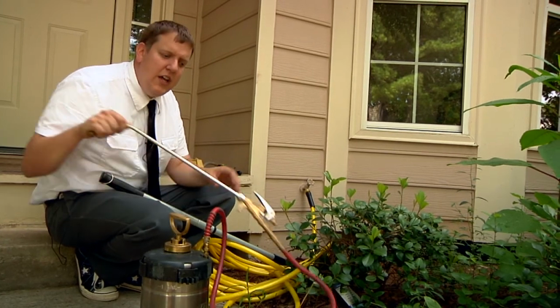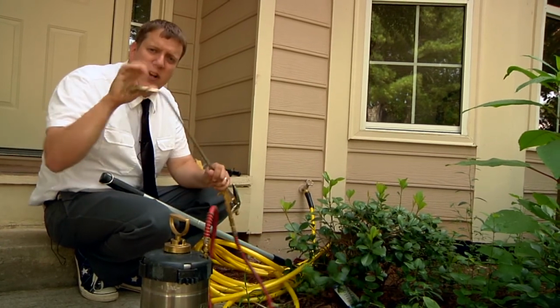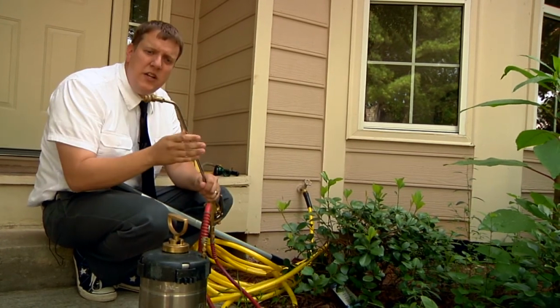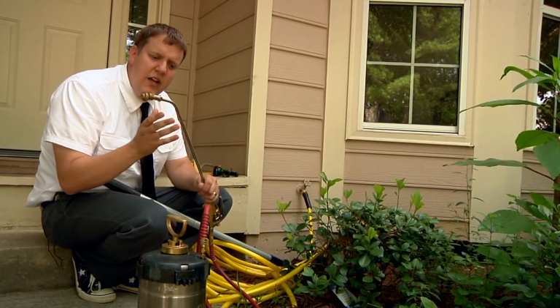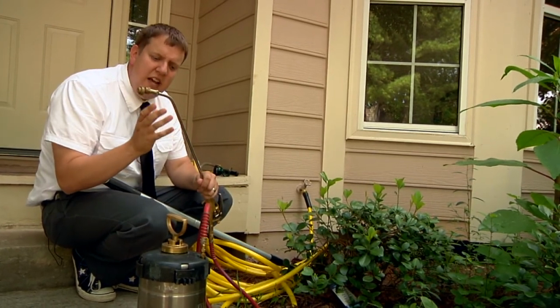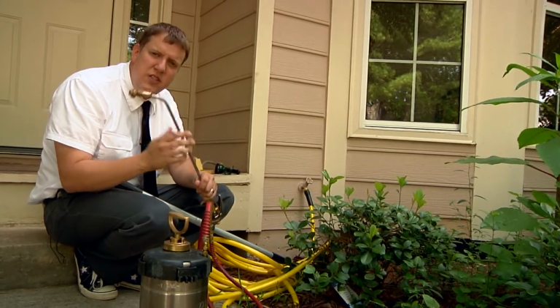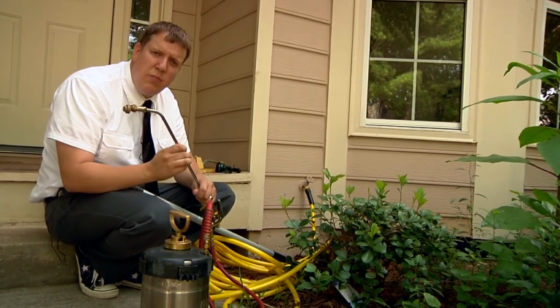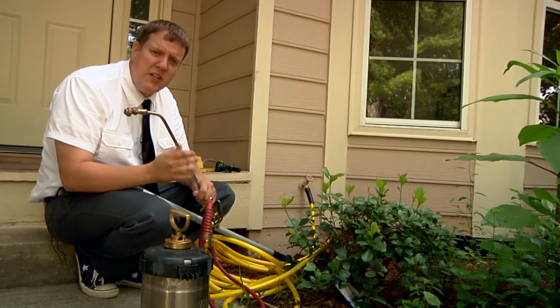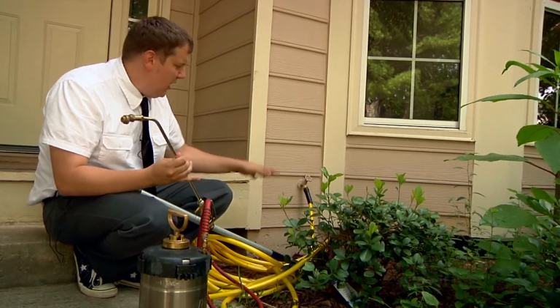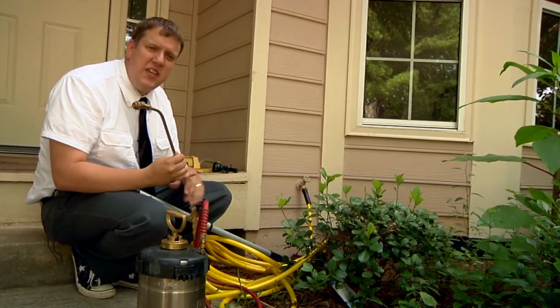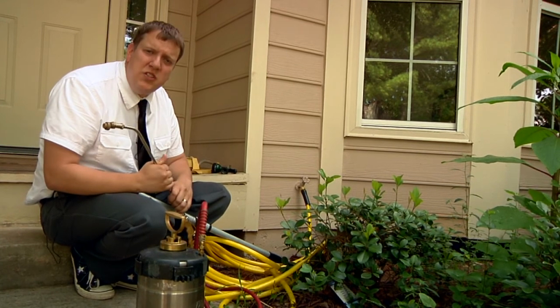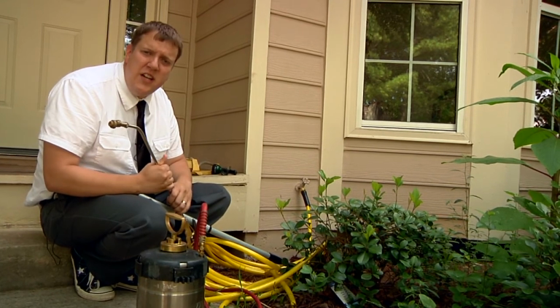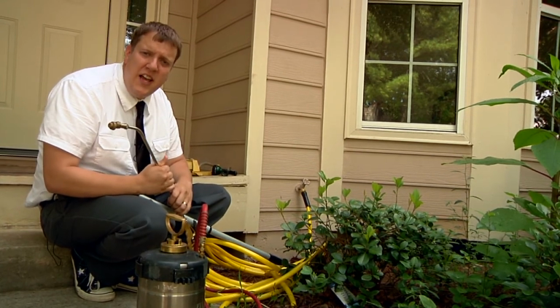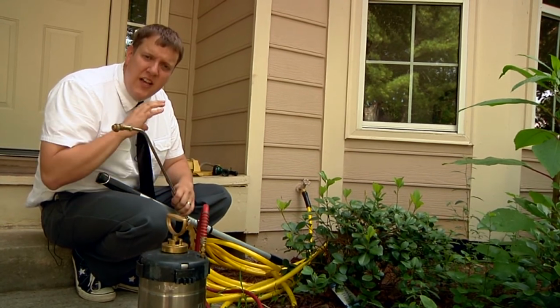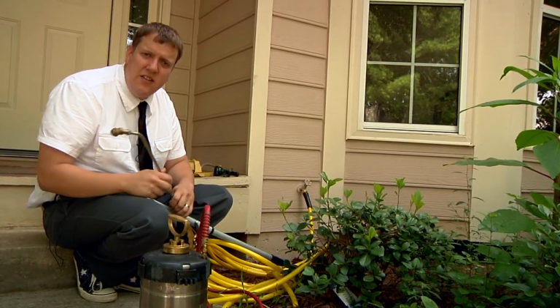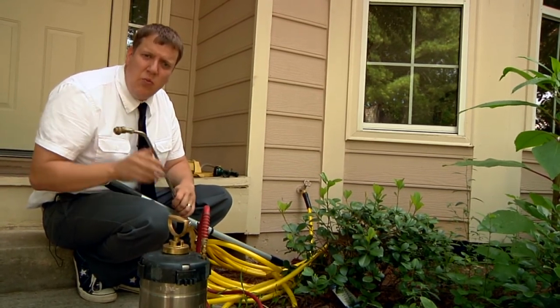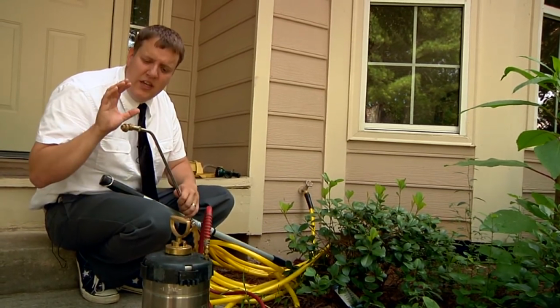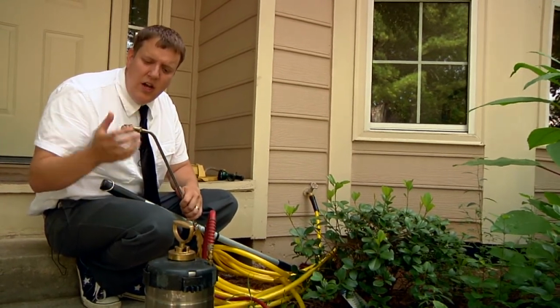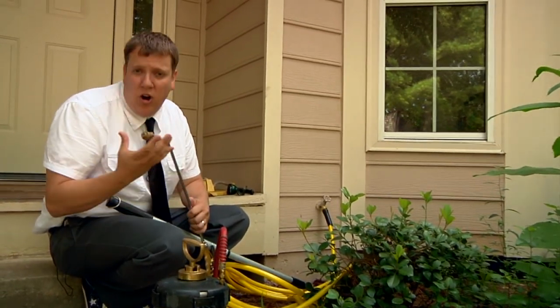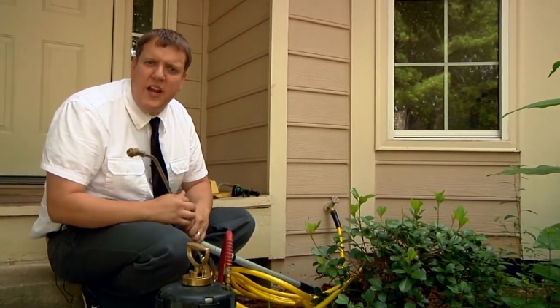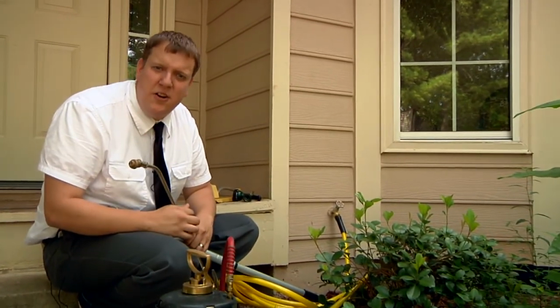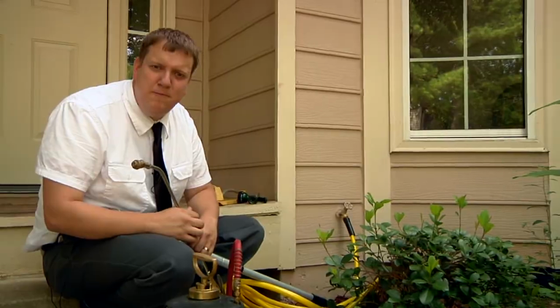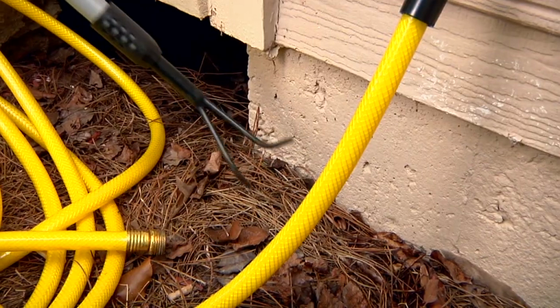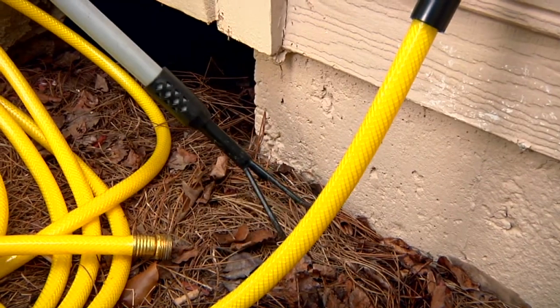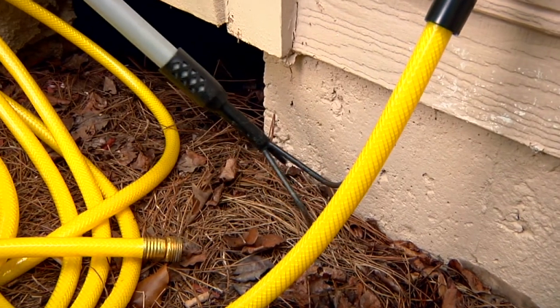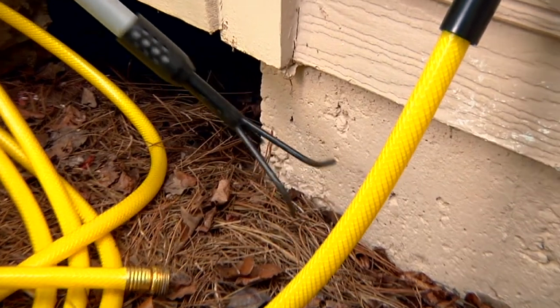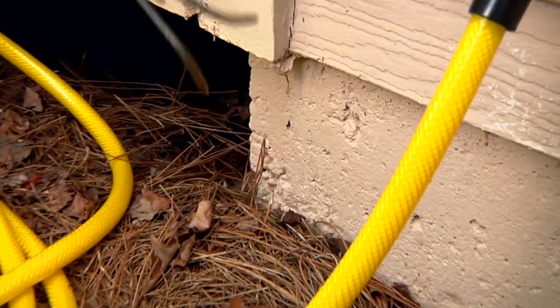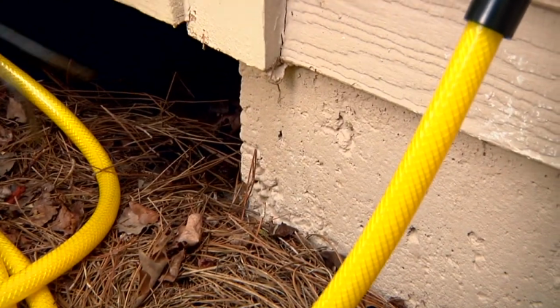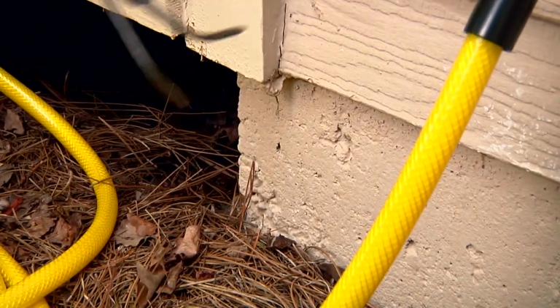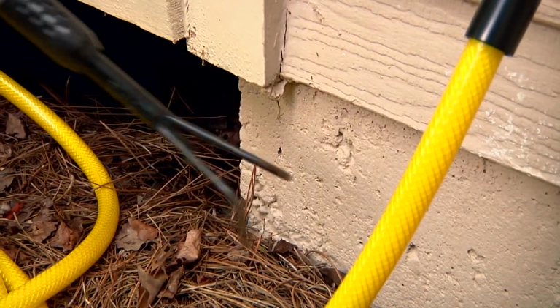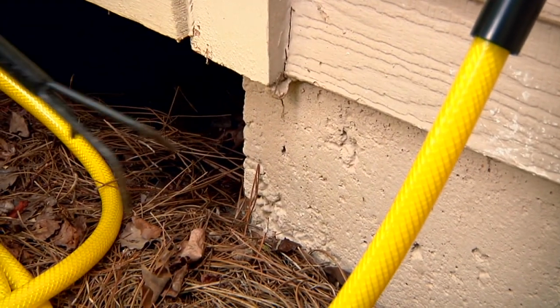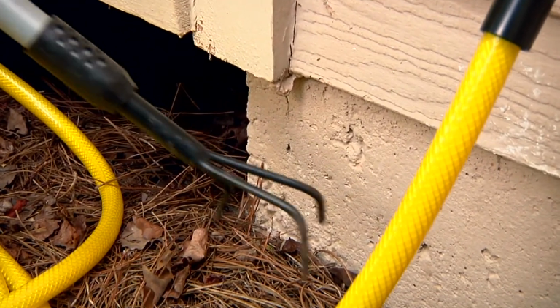The best way to do it is to use a residual product — once you find the nest, douse them with our organic material. Ants are very structured, so they're going to form a nice line that will help lead us right to them.